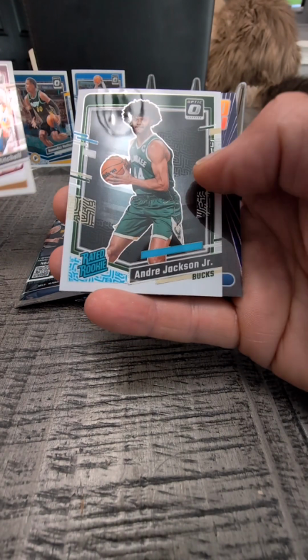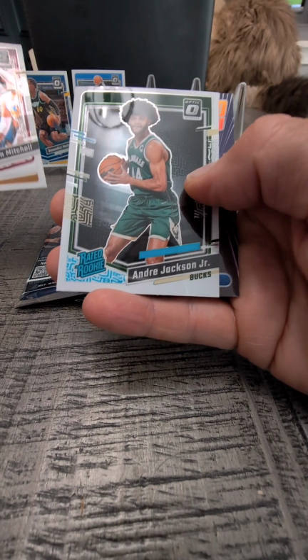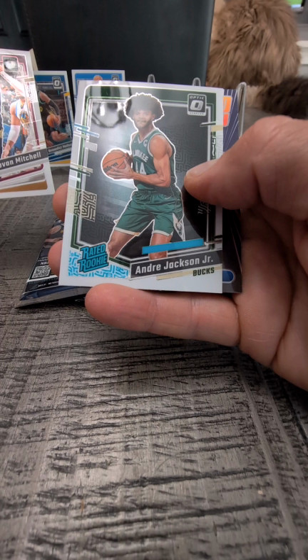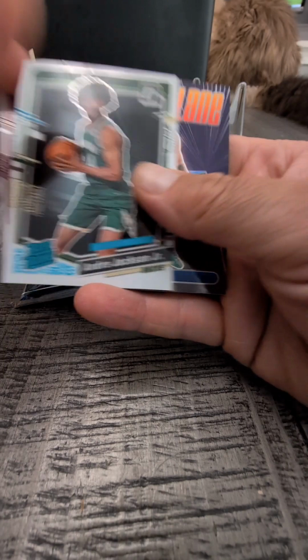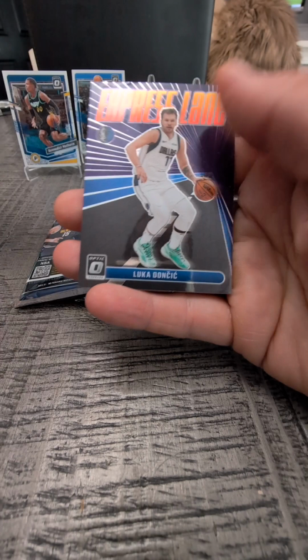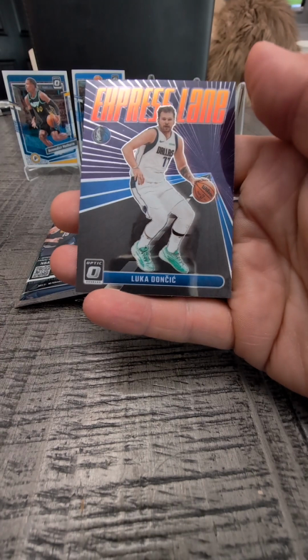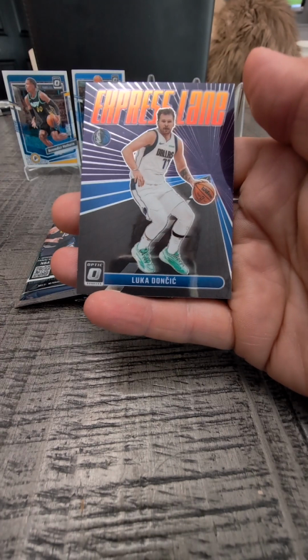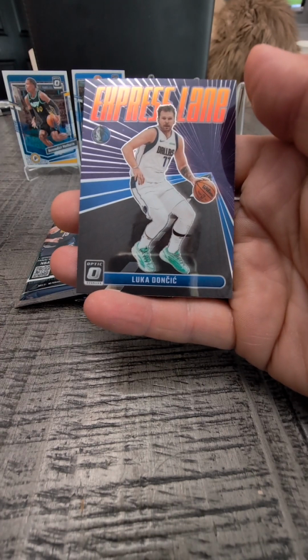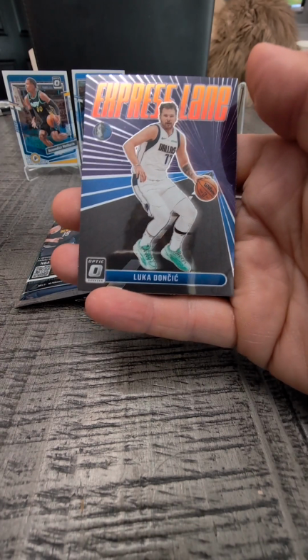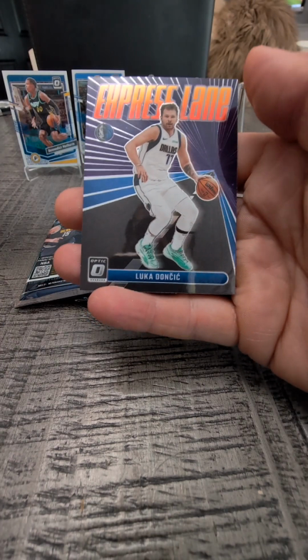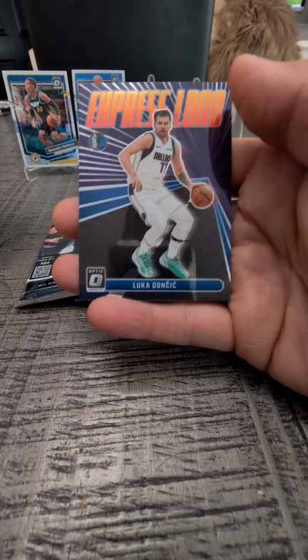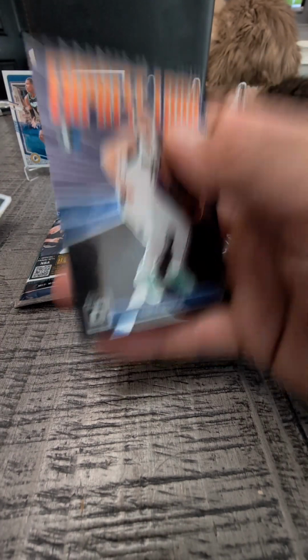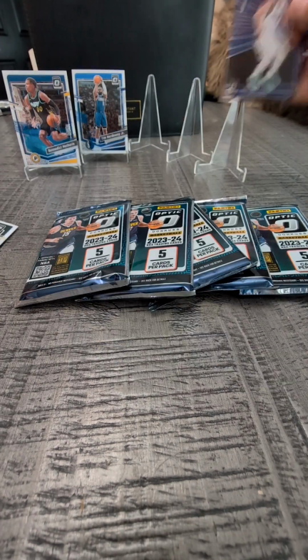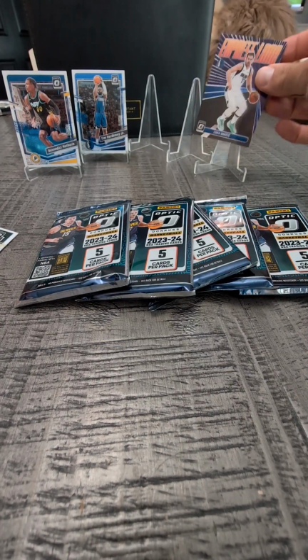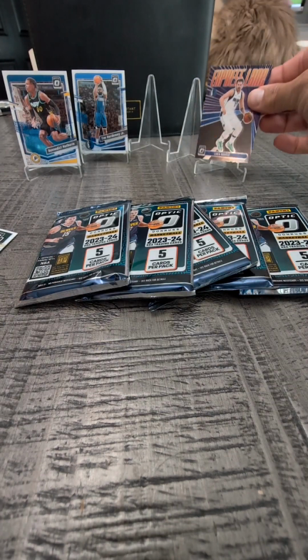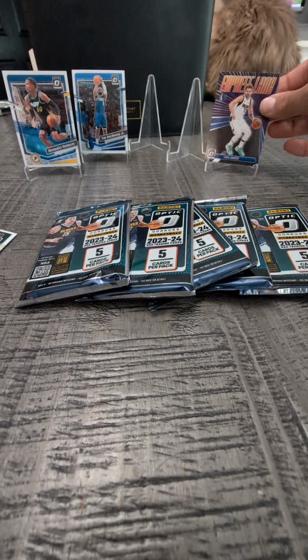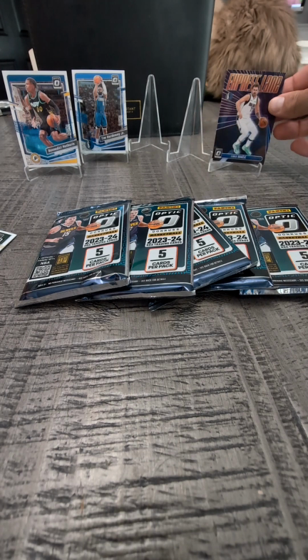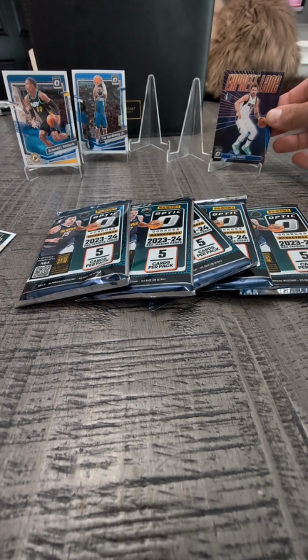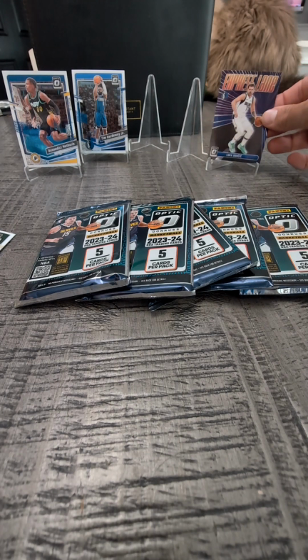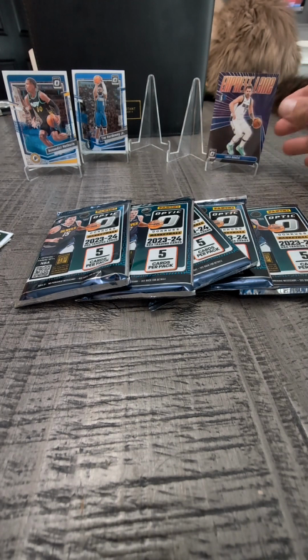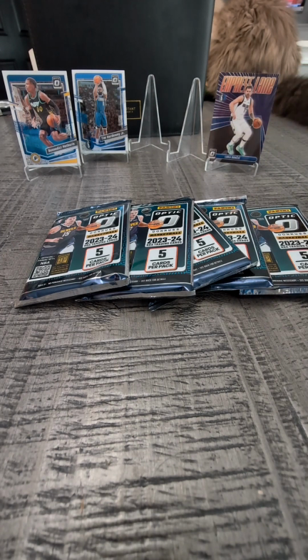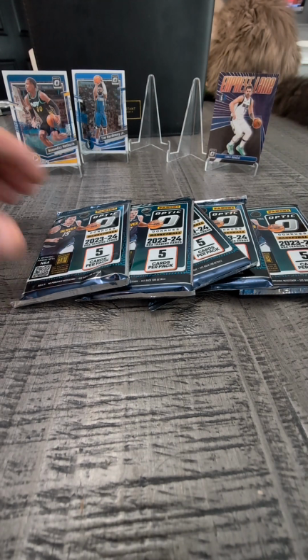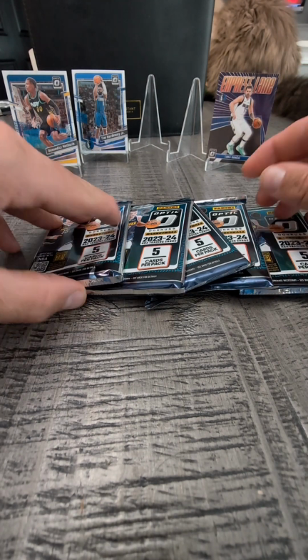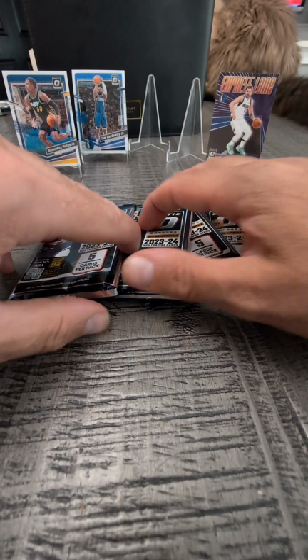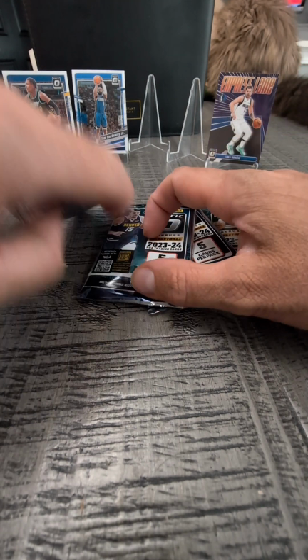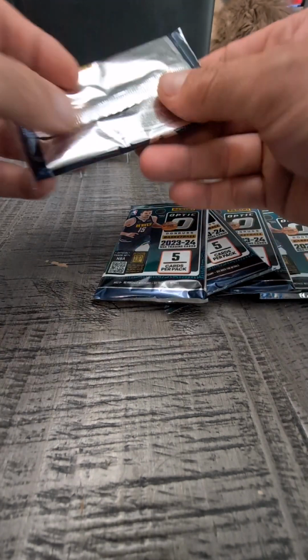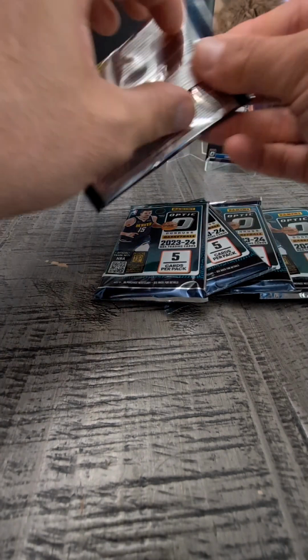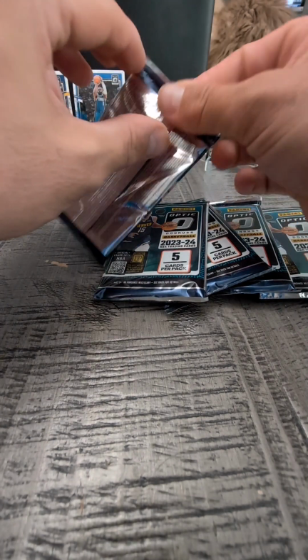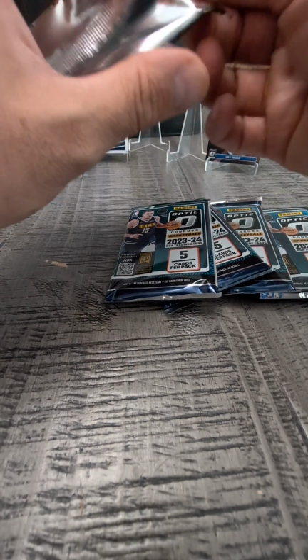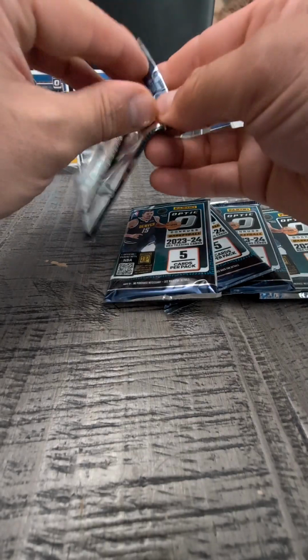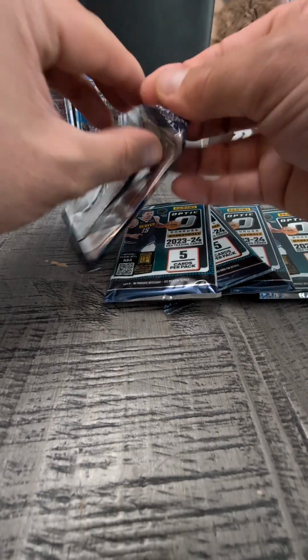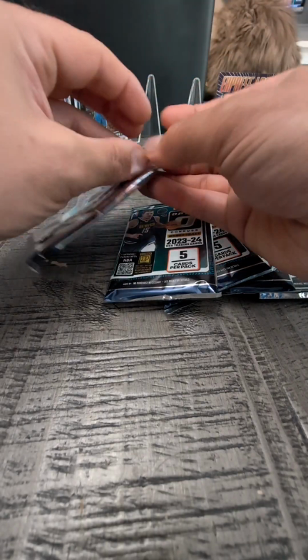Somebody tell me if Andre Jackson Jr. is supposed to be any good — I don't know. Express Lane Luka Doncic. I know that guy is good. That's a cool looking insert. Sorry, Tim Hardaway Jr. gets bumped because he's Tim Hardaway Jr.